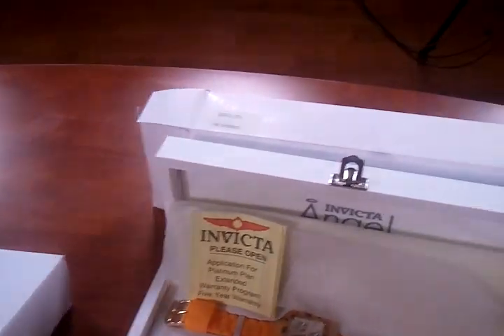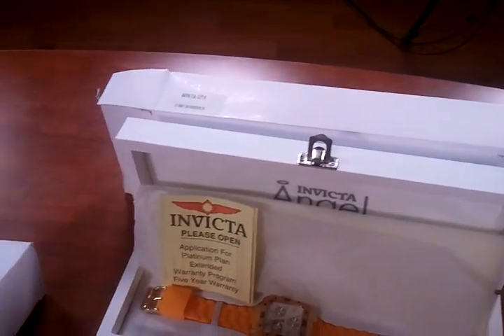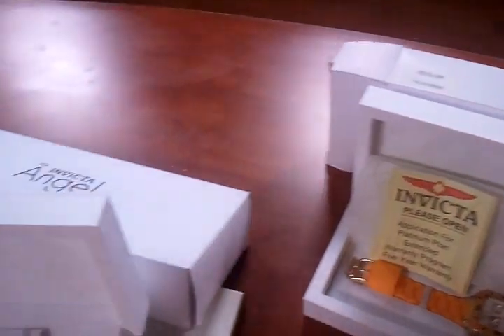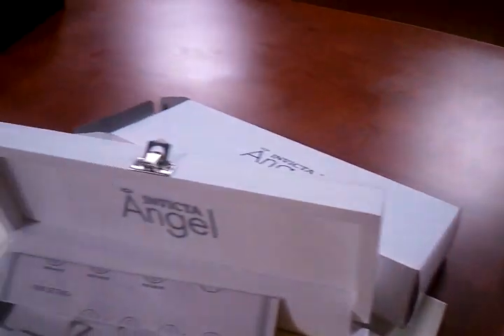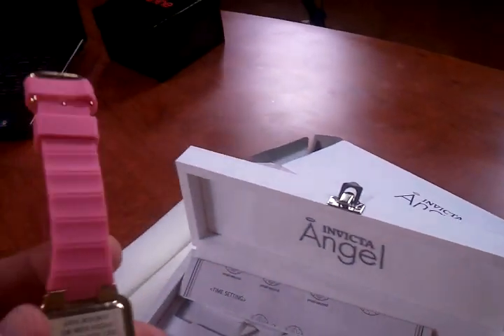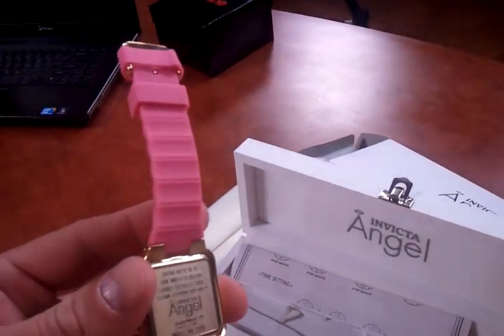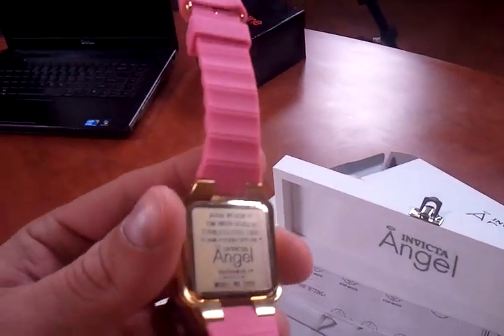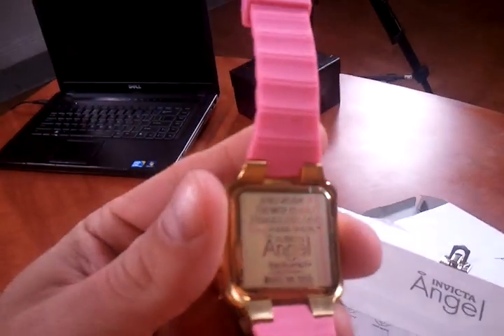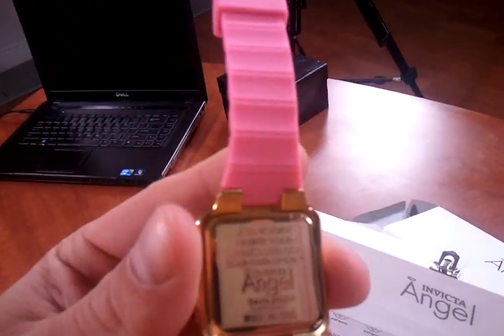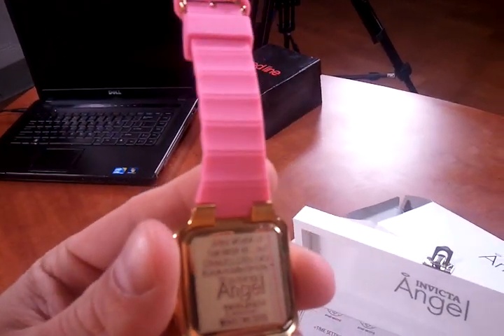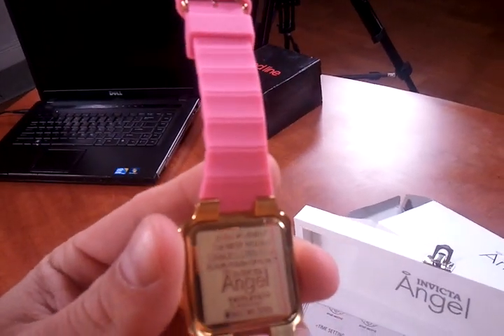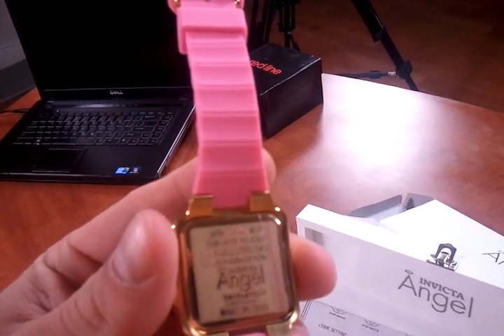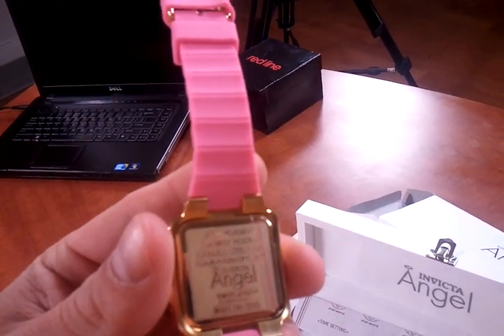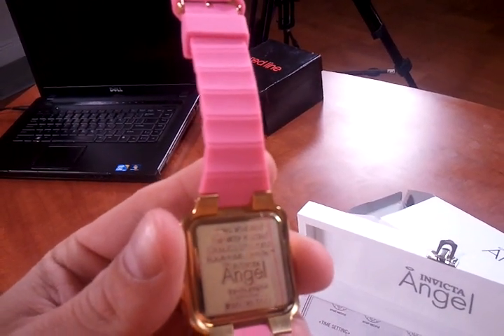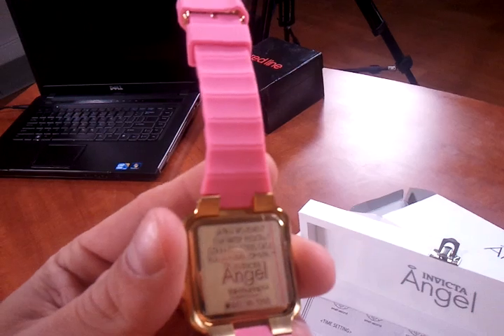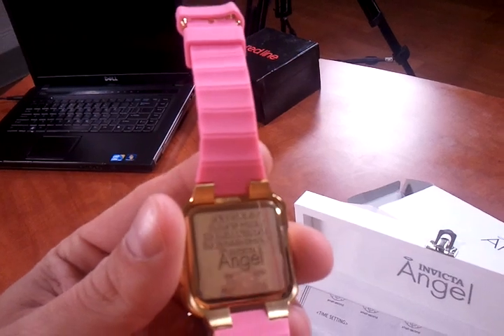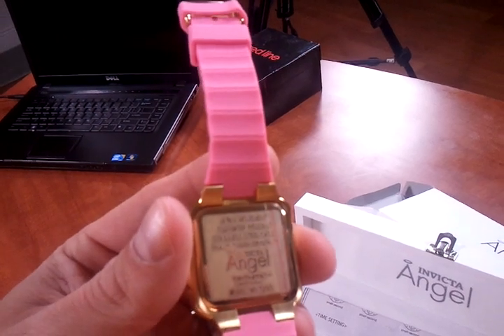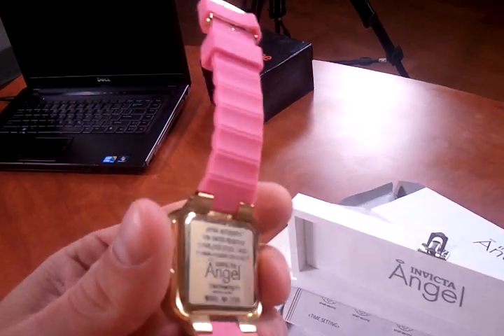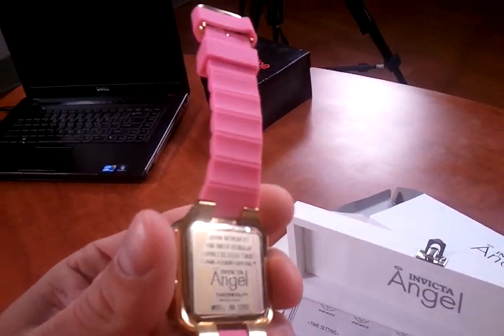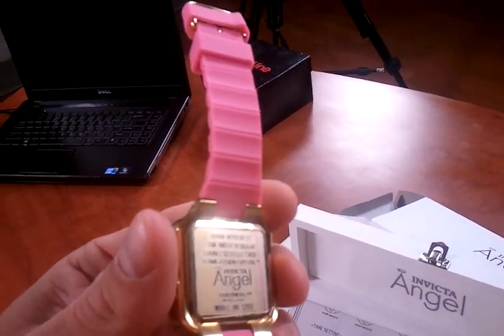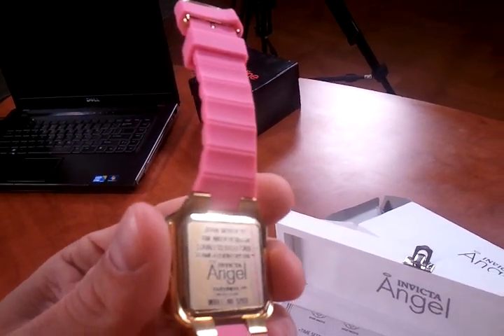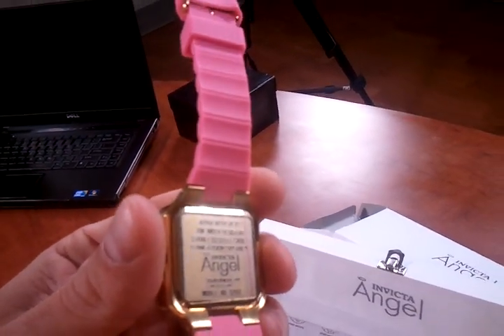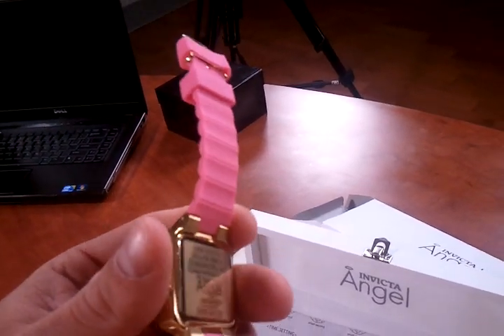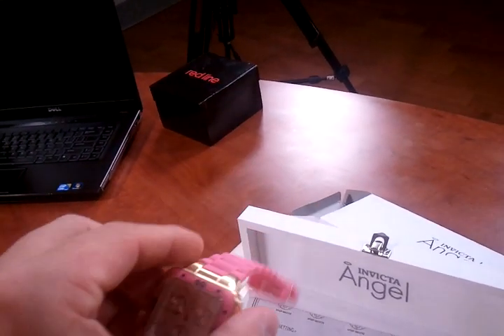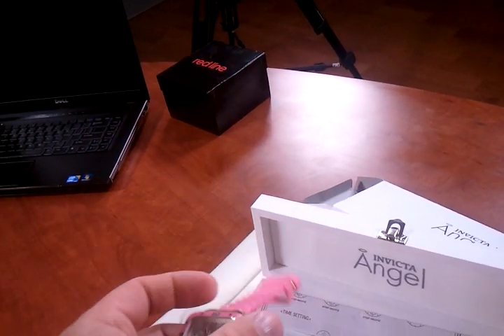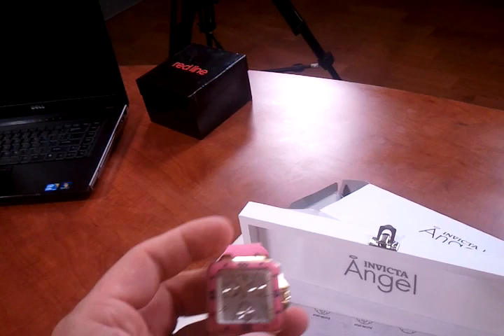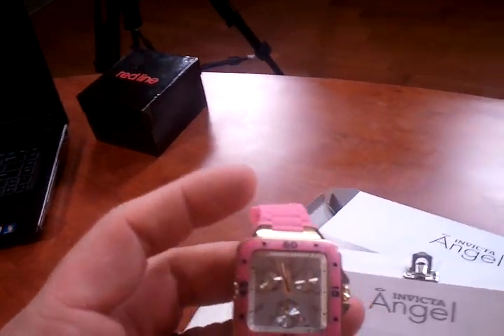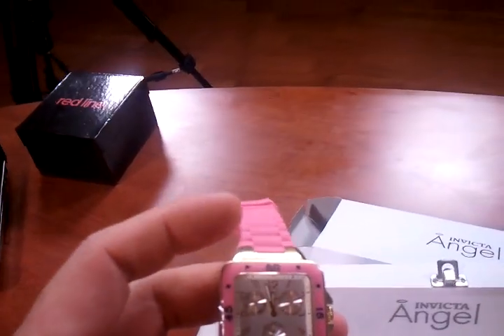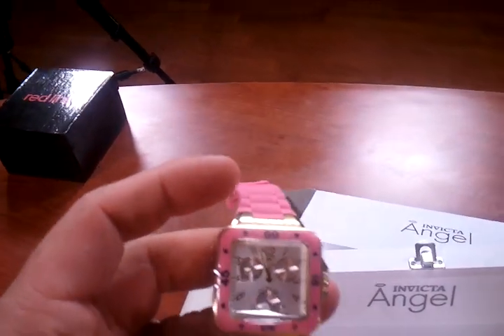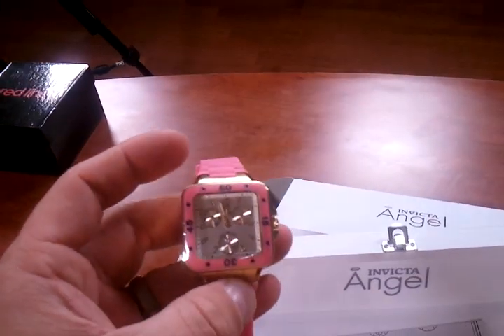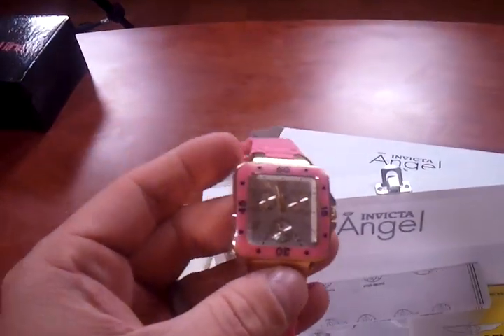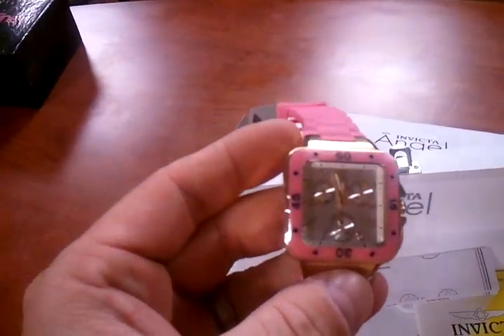Same packaging. 30 meters water resistance, stainless steel case, and it comes with a flame fusion crystal. For people that know Invicta and are looking for the flame fusion, this is one of the watches that comes with that.